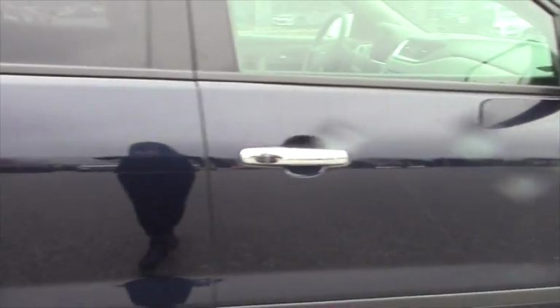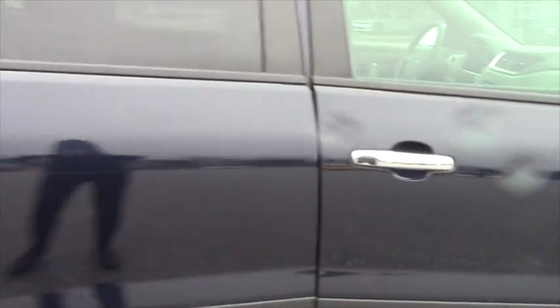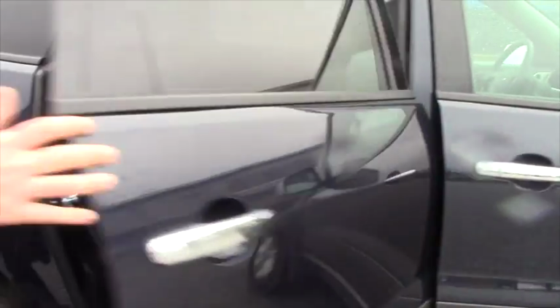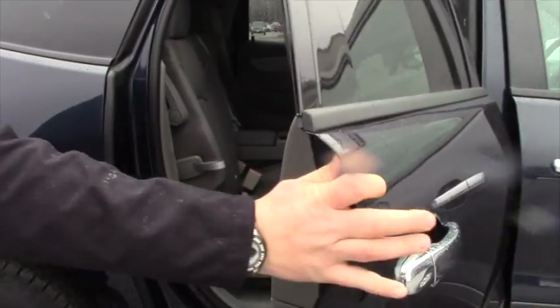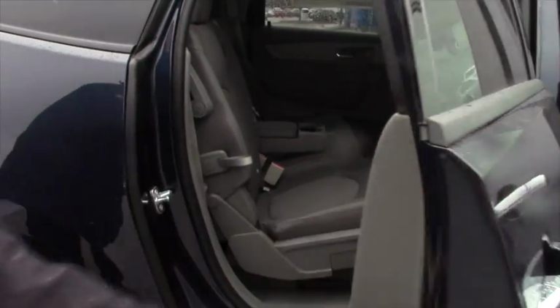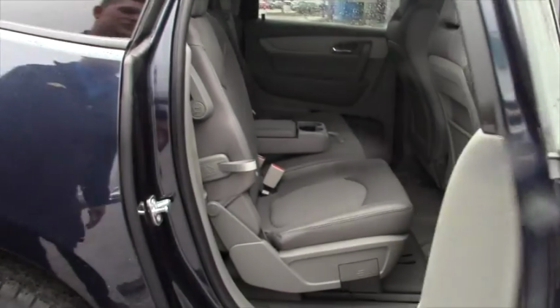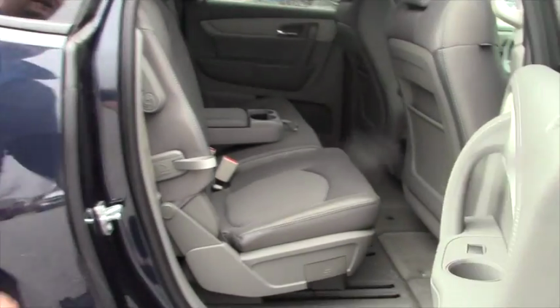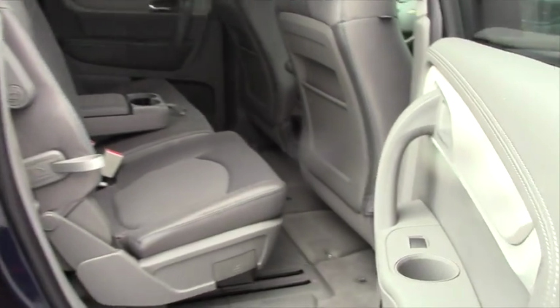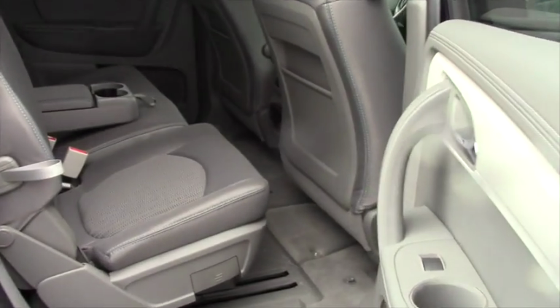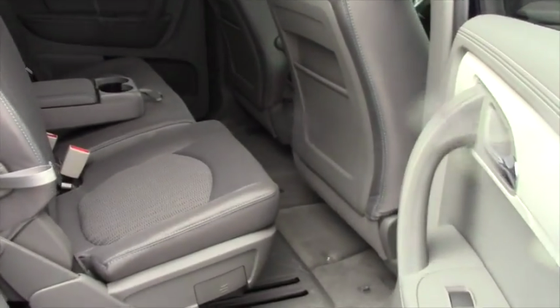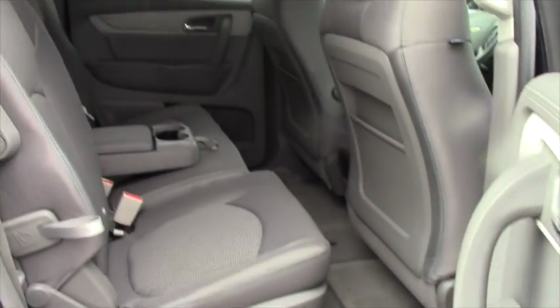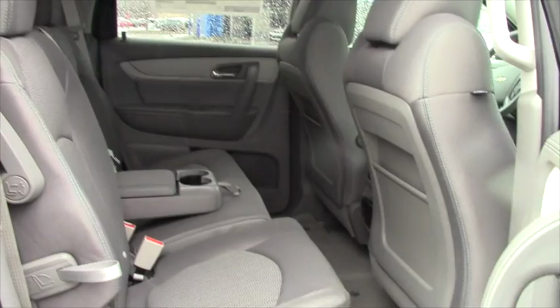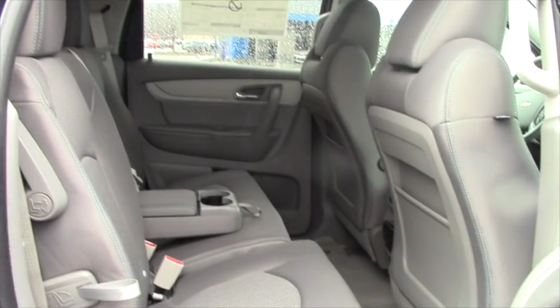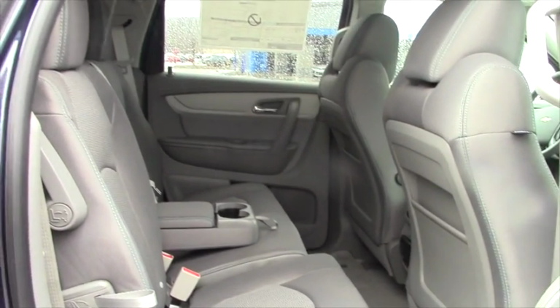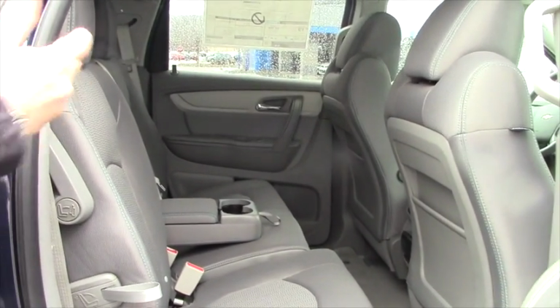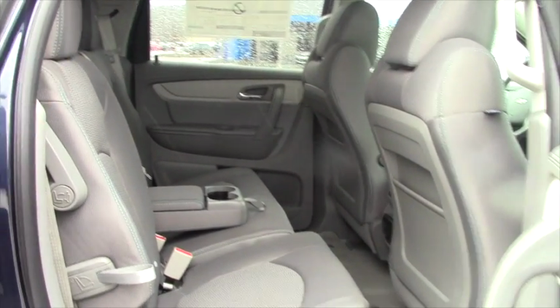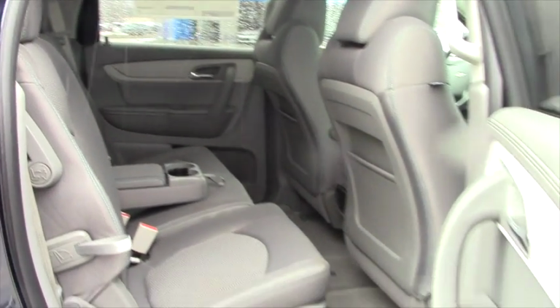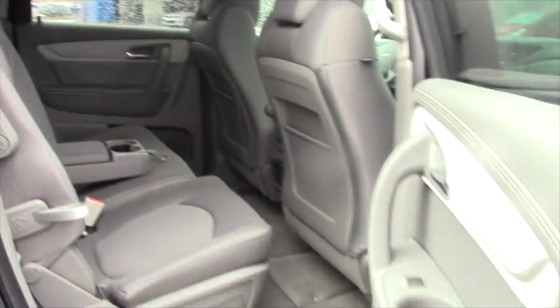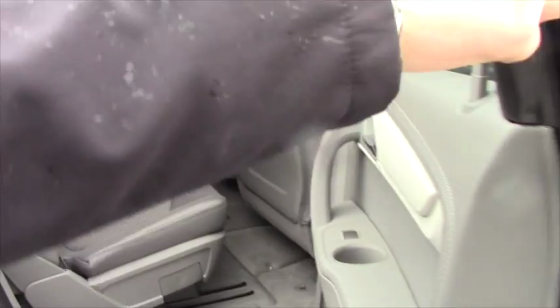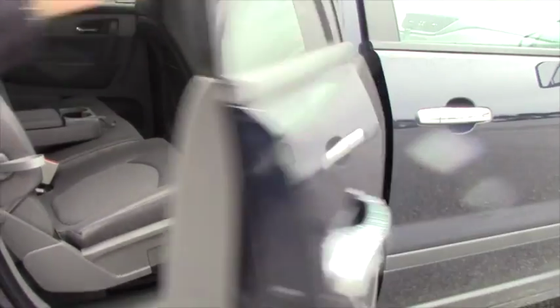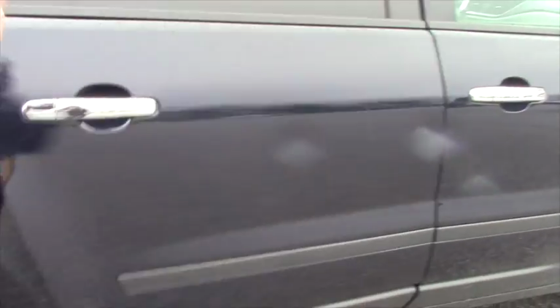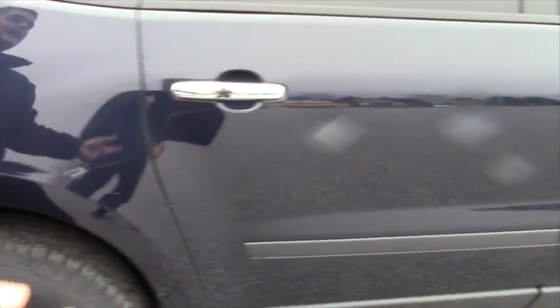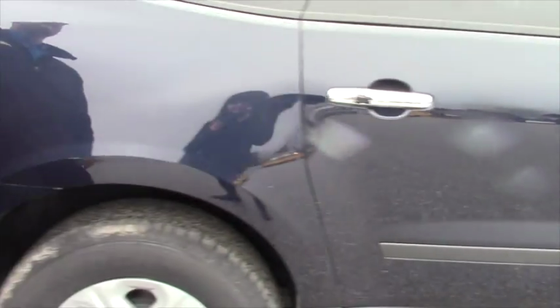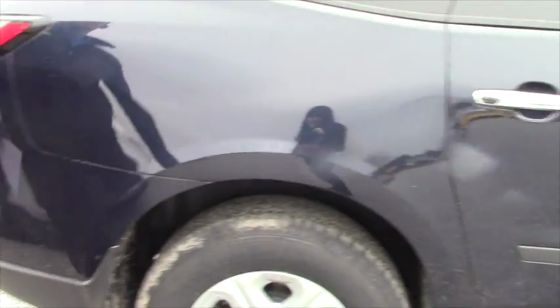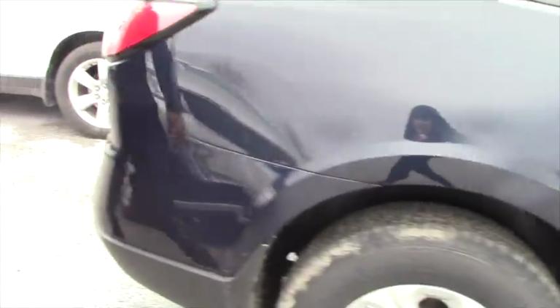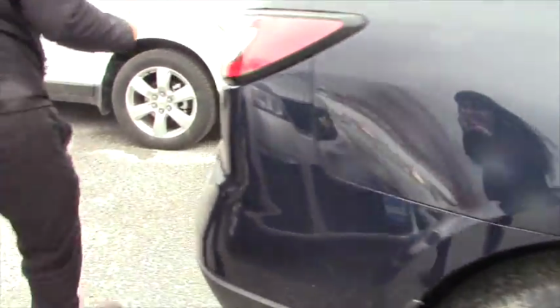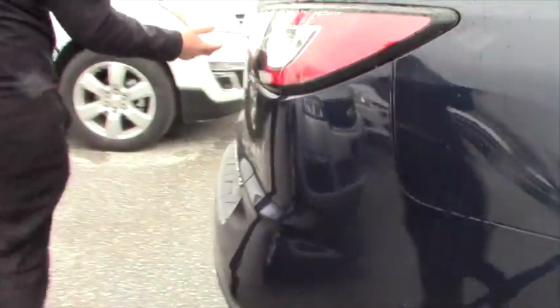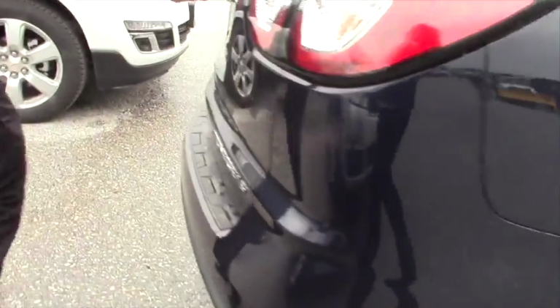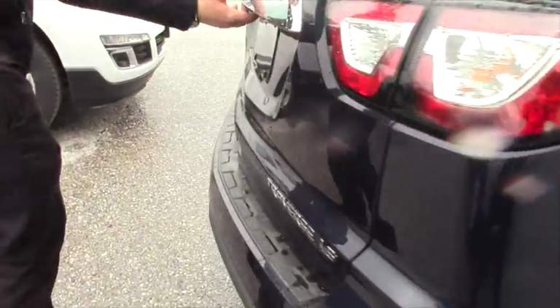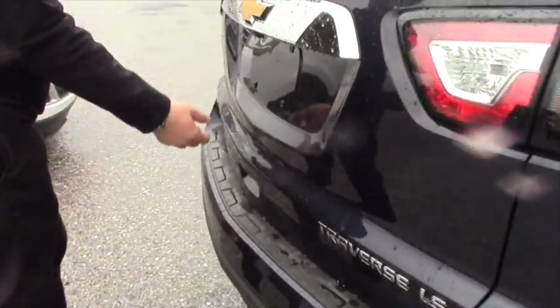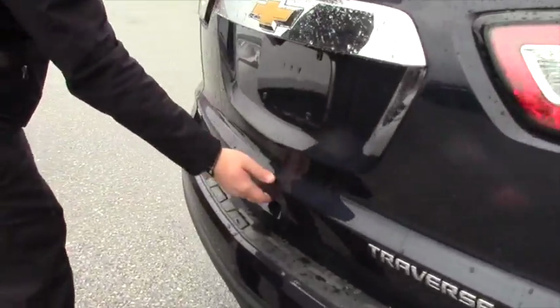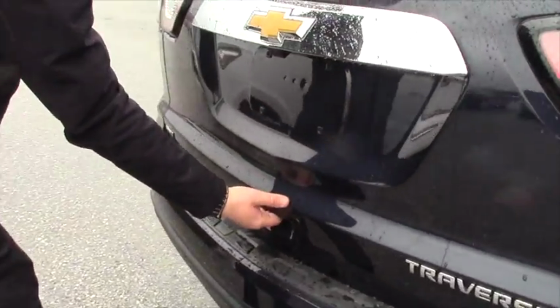It does offer third row seating and a second row bench seat, which is nice for a lot of people because it fits one extra person — seats up to eight. Six in the back two rows and then two in the front obviously.